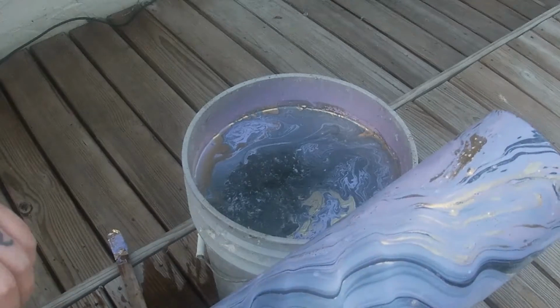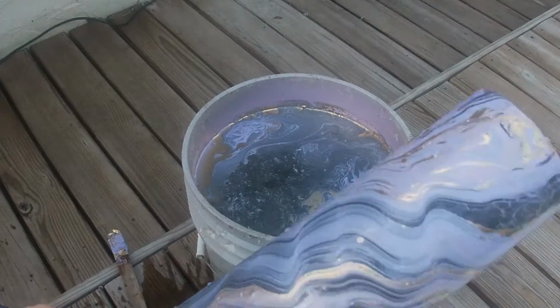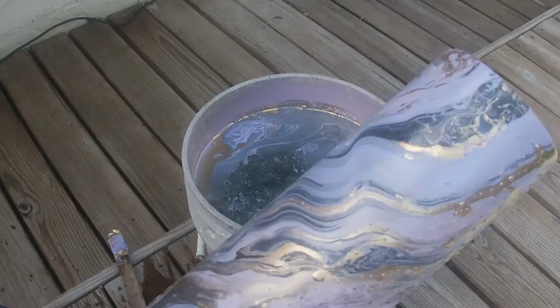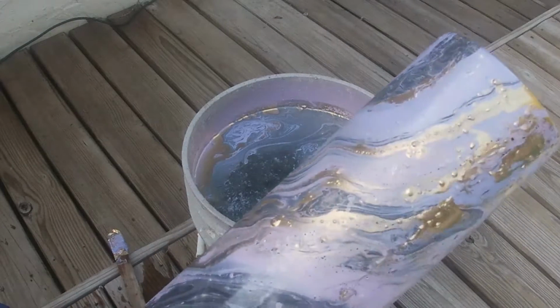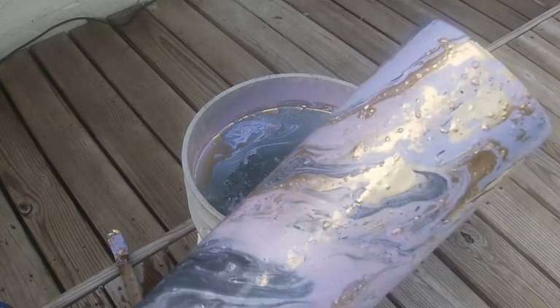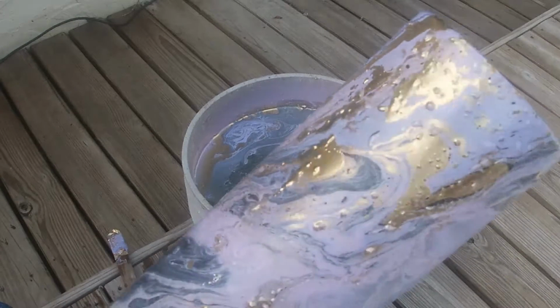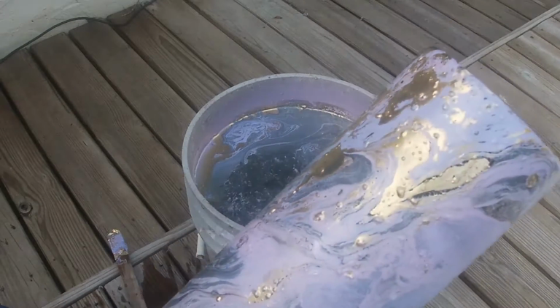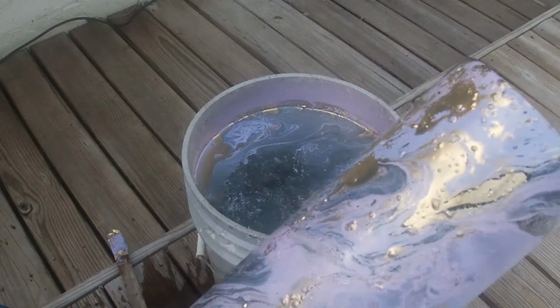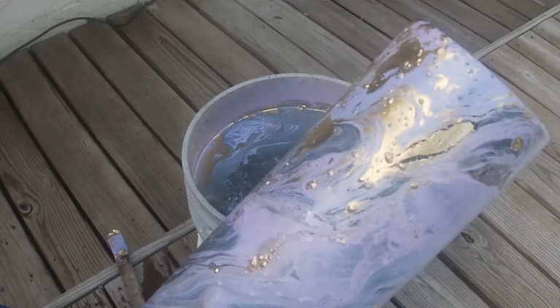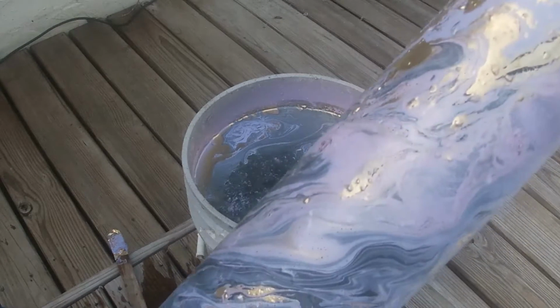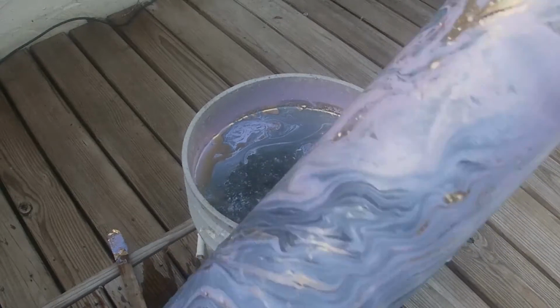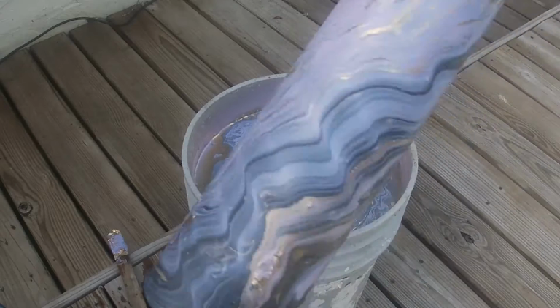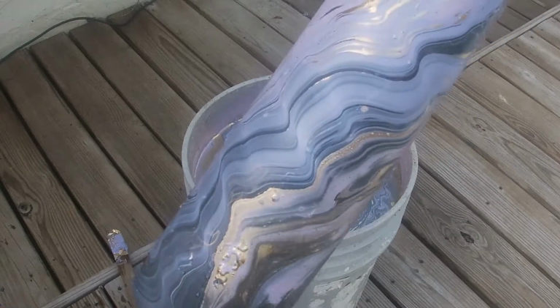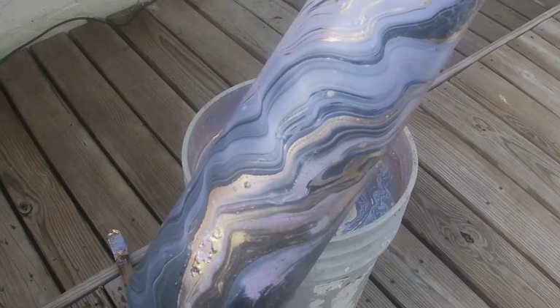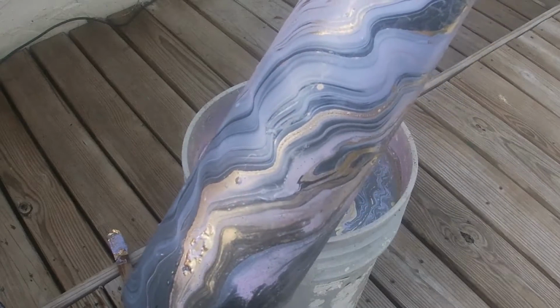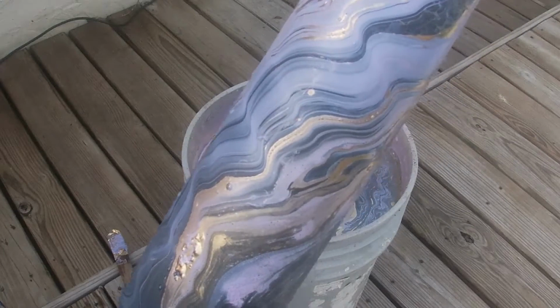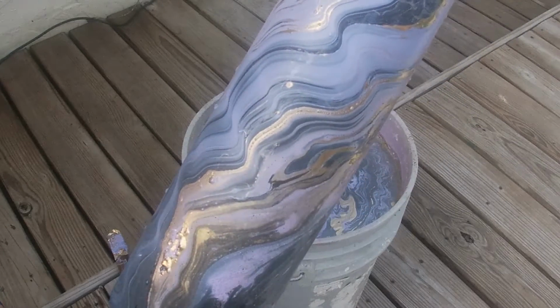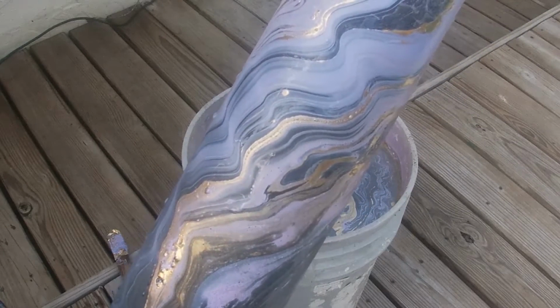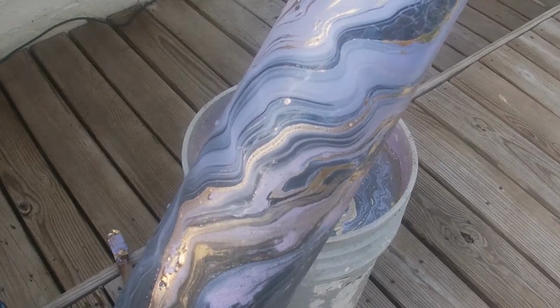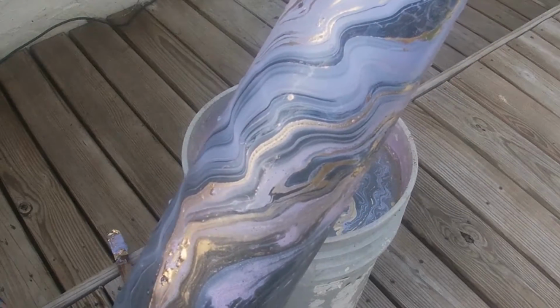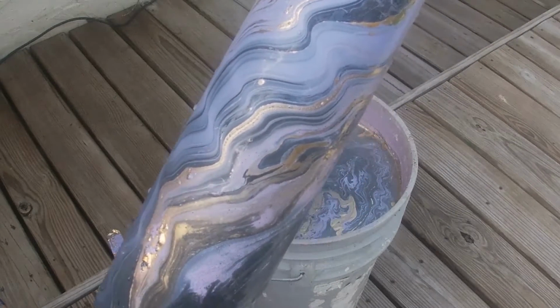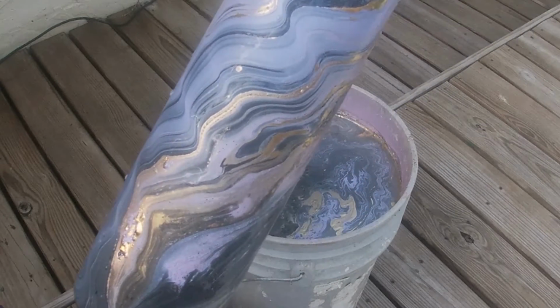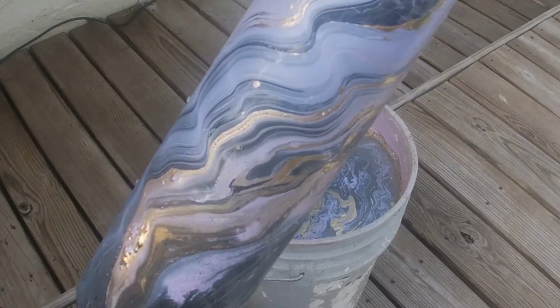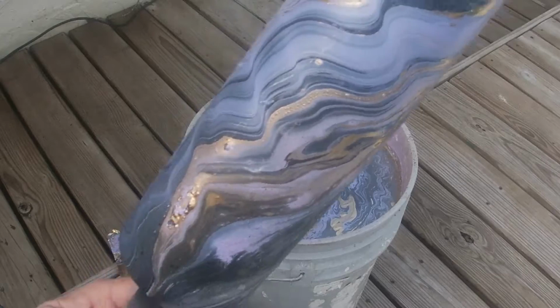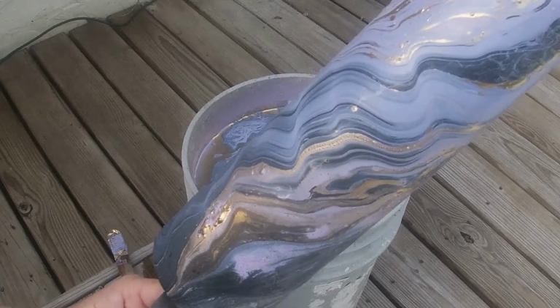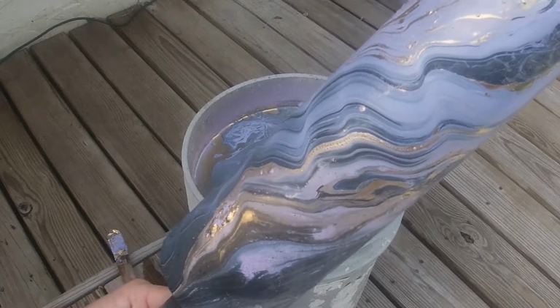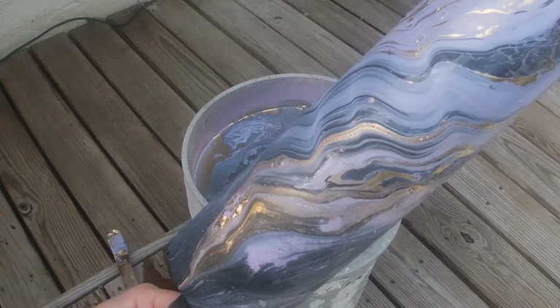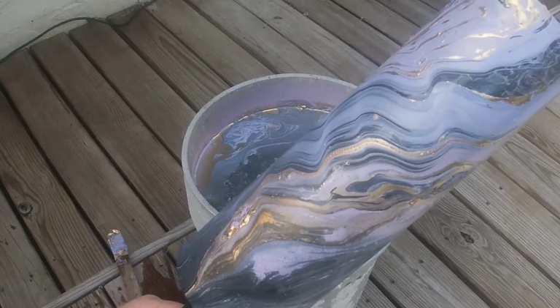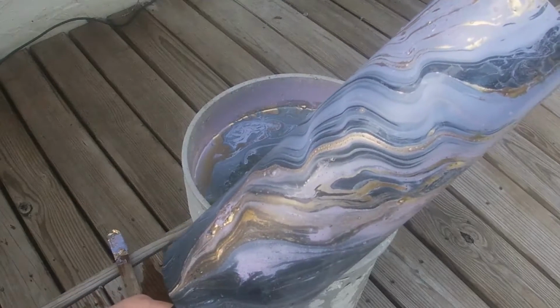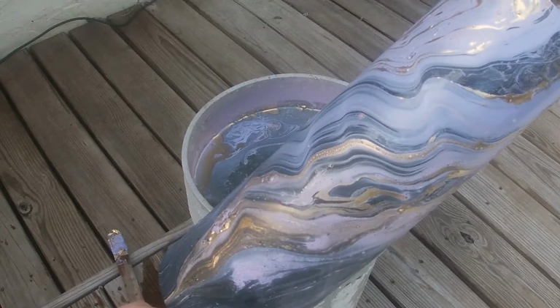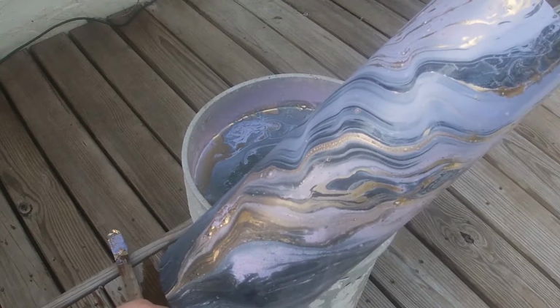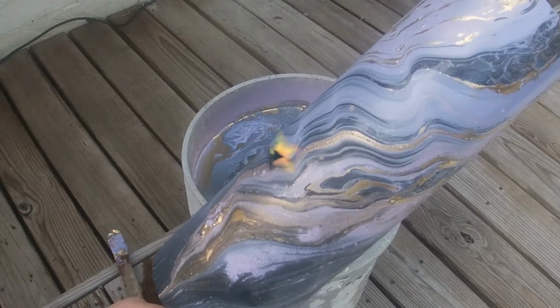Oh my God. Alright guys, well that's it — two for two. I'm very happy with how this turned out and we'll see you next time. Thank you for joining Everything Tomlok Tutorials with Creative Vinyl Designs. Bye!